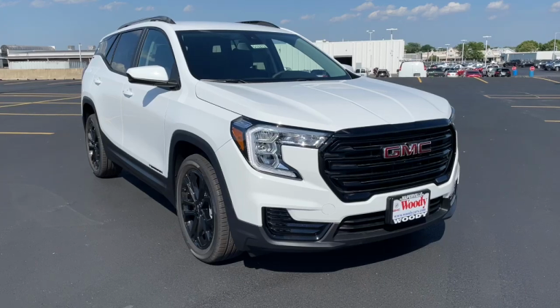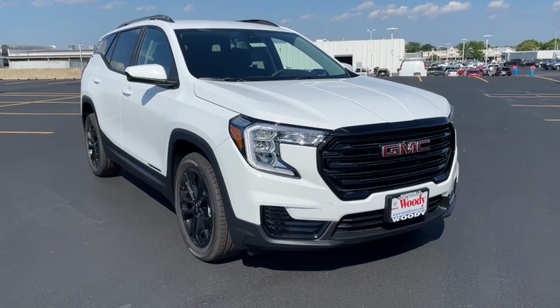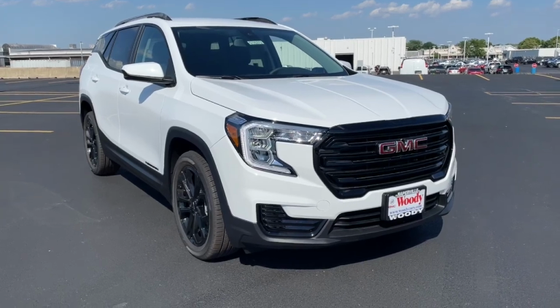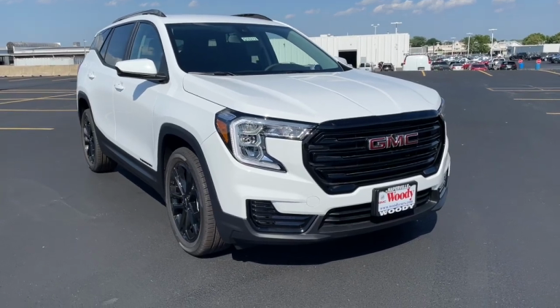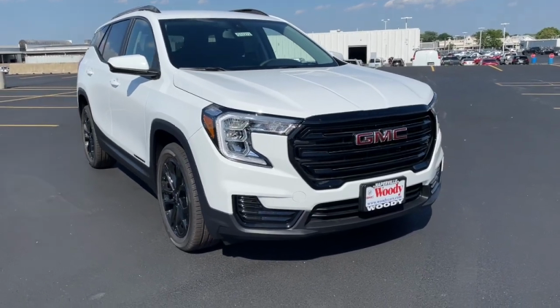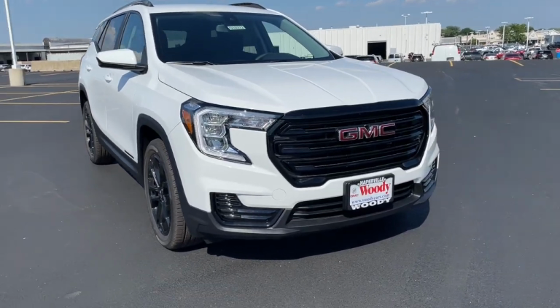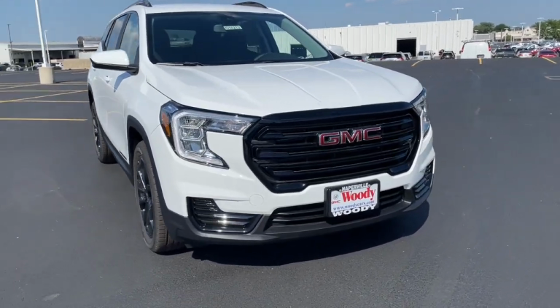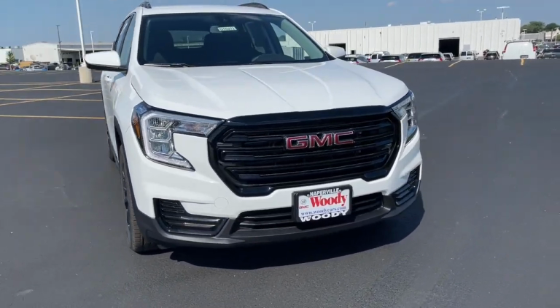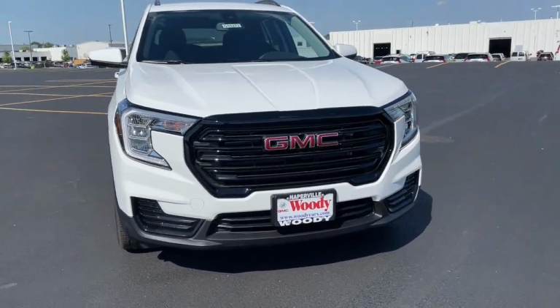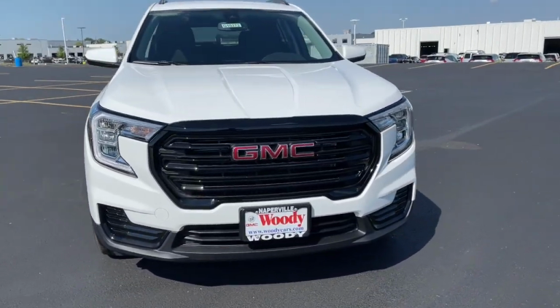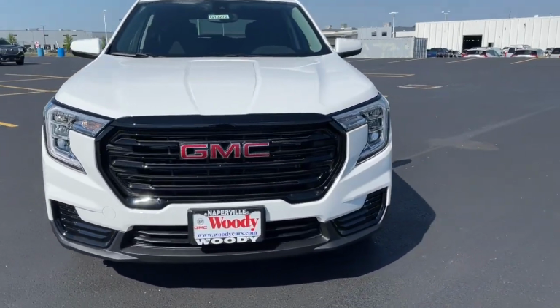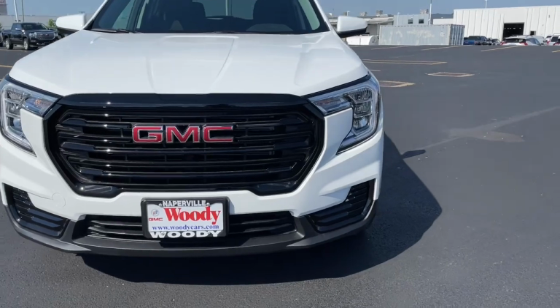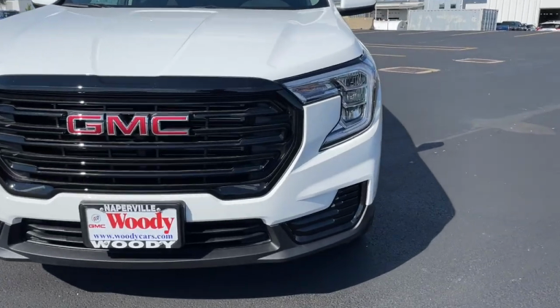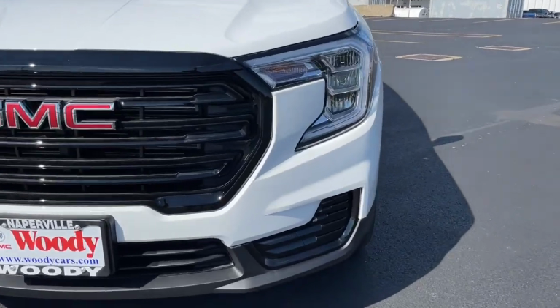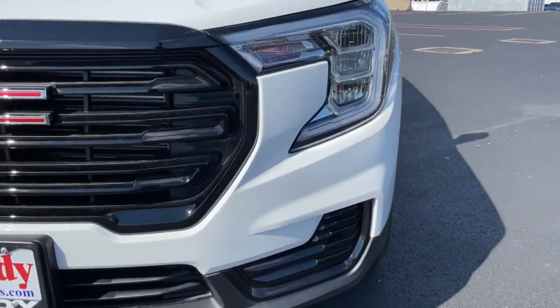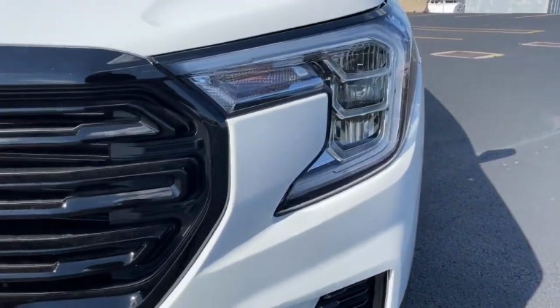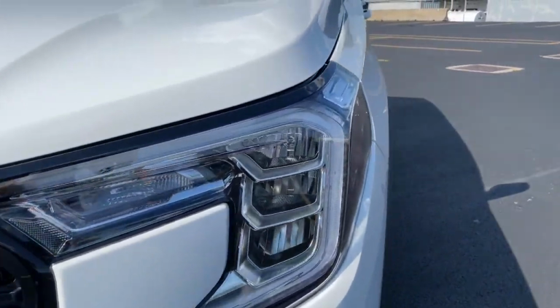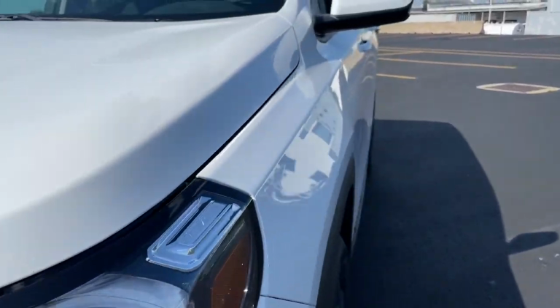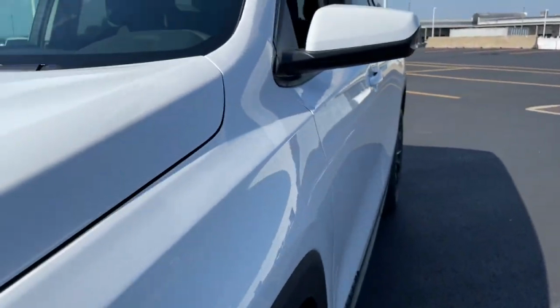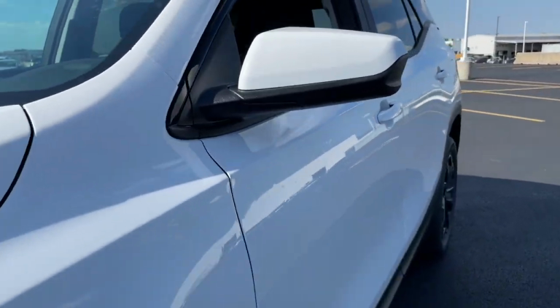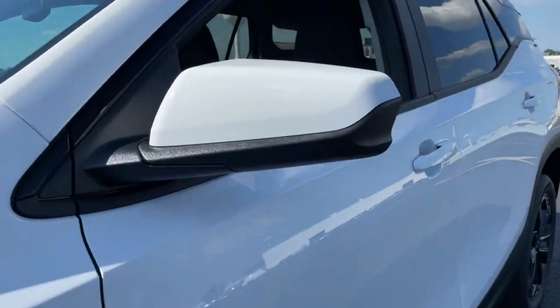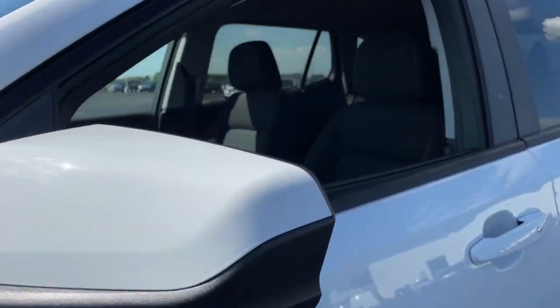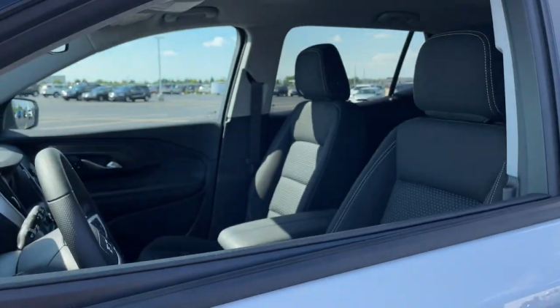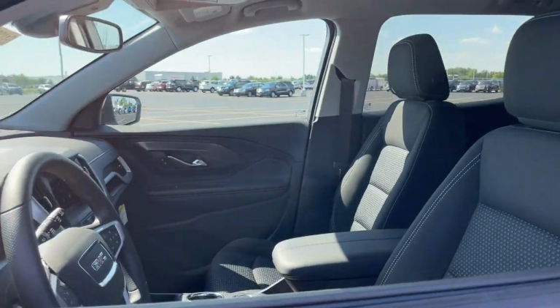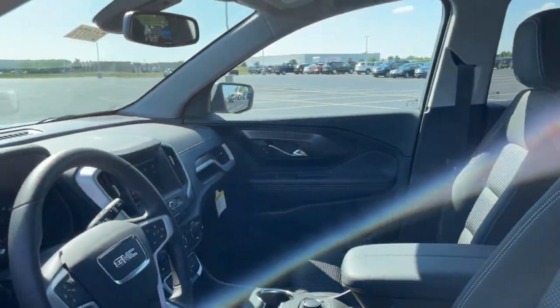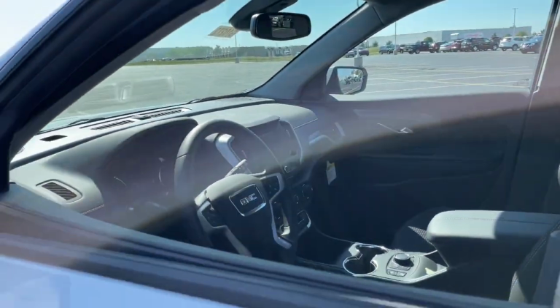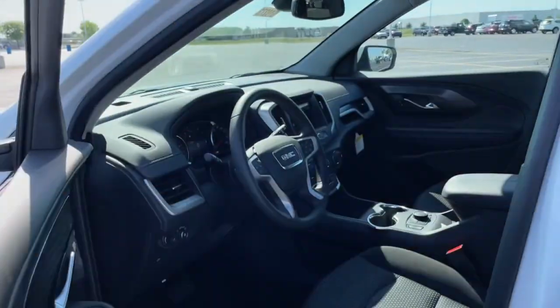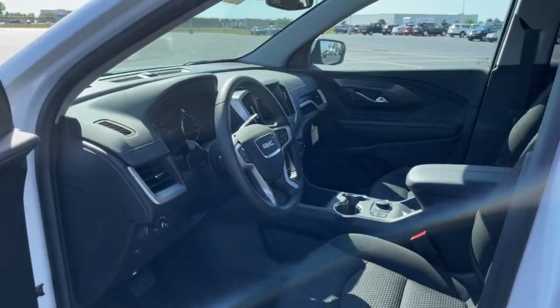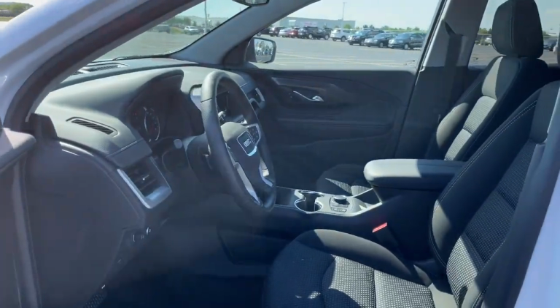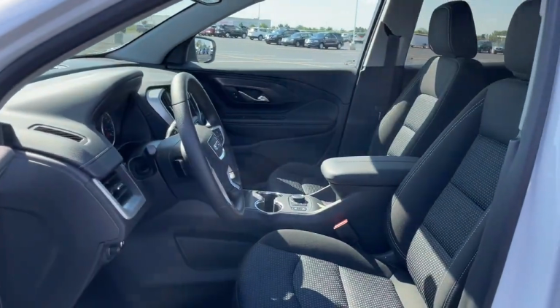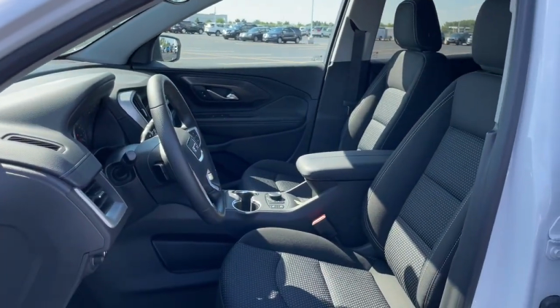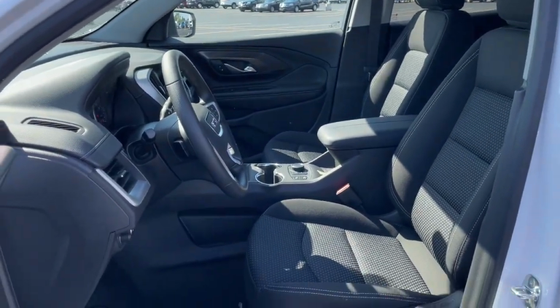You will be amazed by this 2022 GMC Terrain. This vehicle delivers the style, comfort, and efficiency you need to meet the needs of today's lifestyle. Confidence comes standard when you're behind the wheel, prepared for the journey ahead.